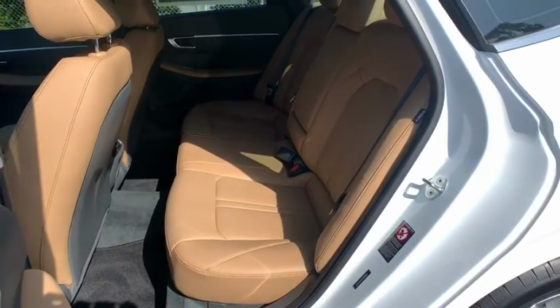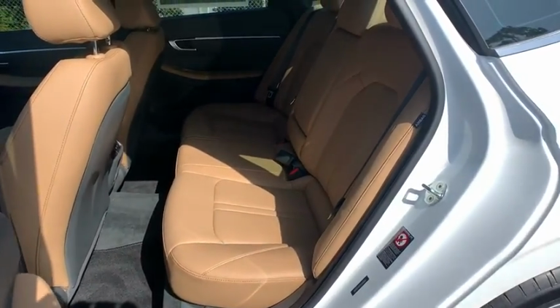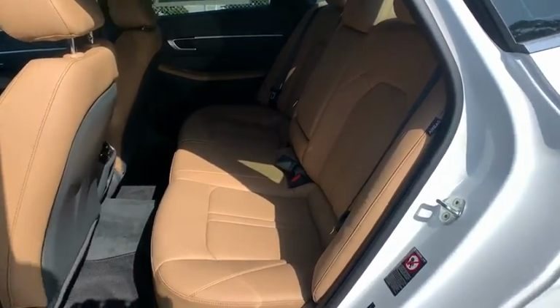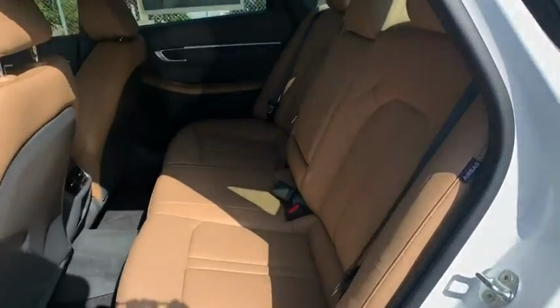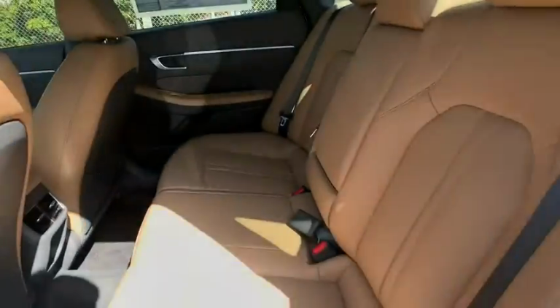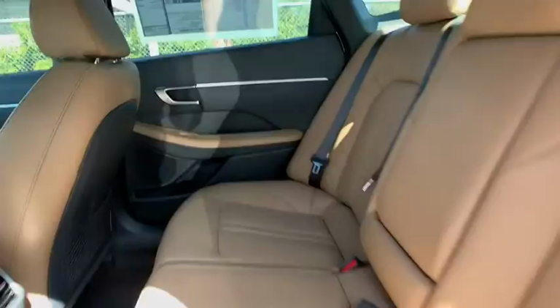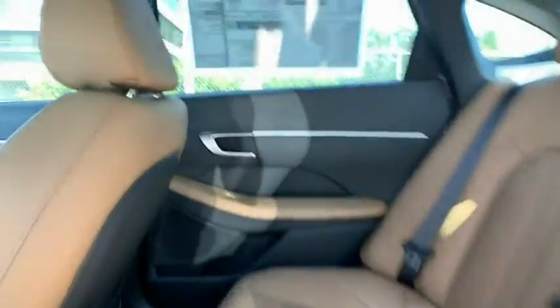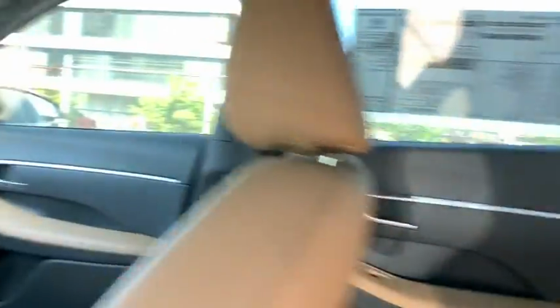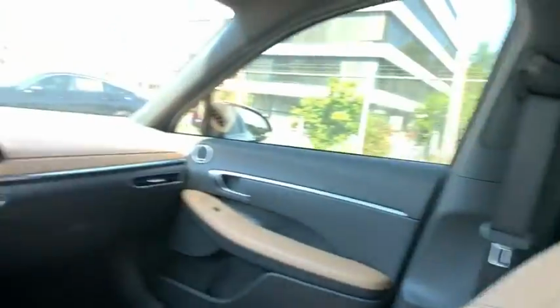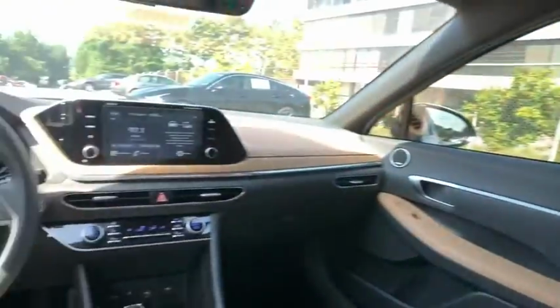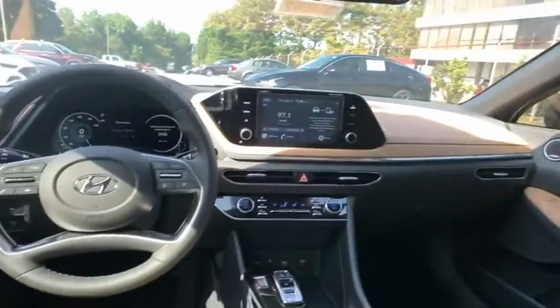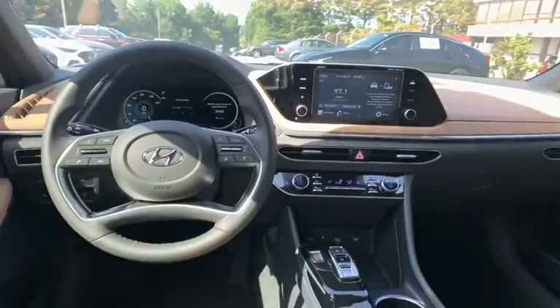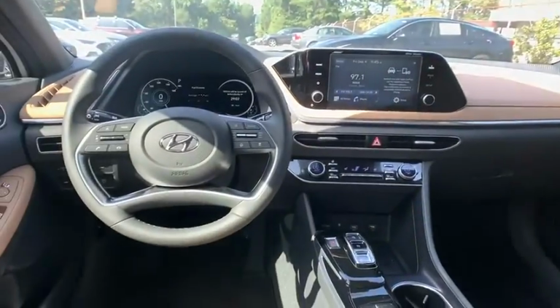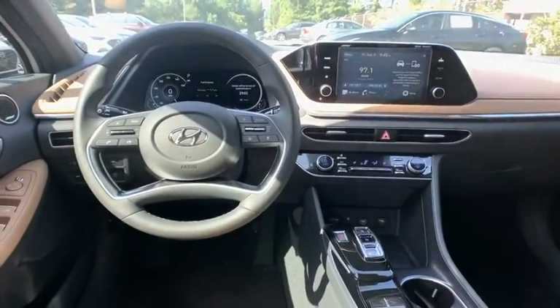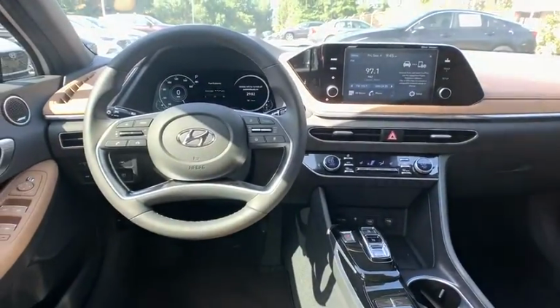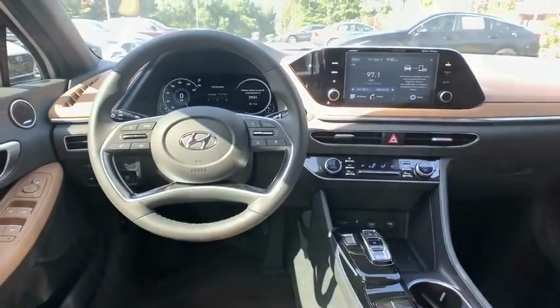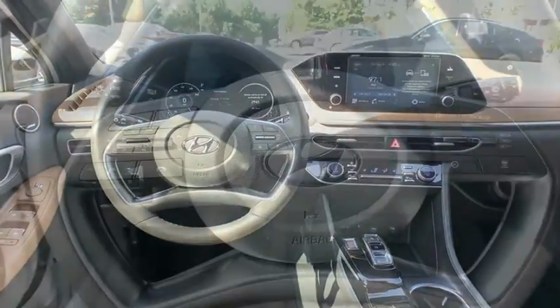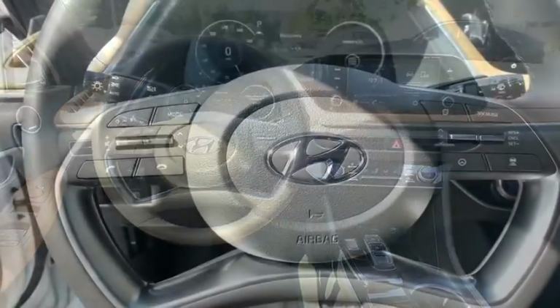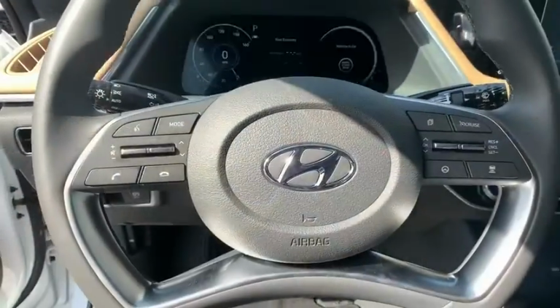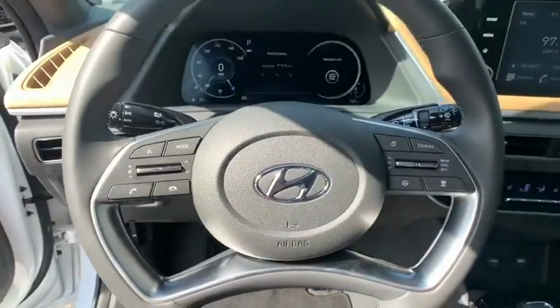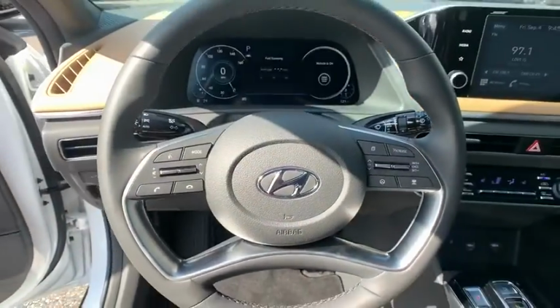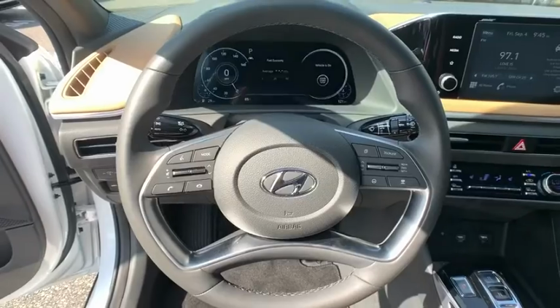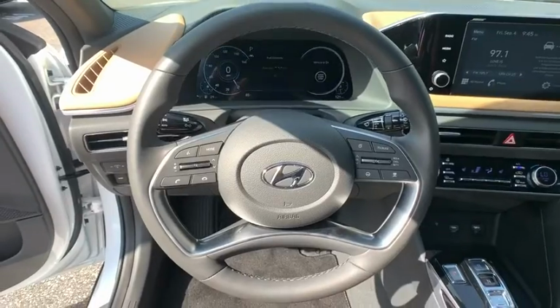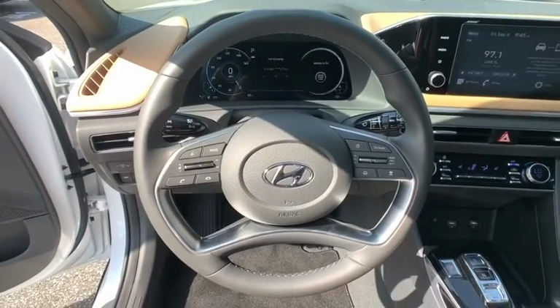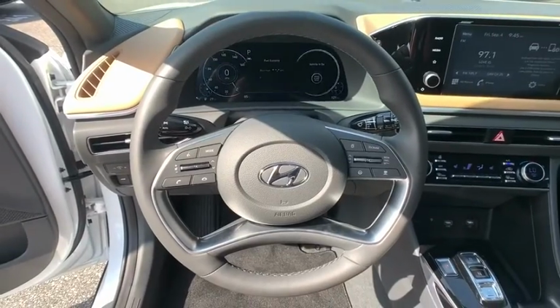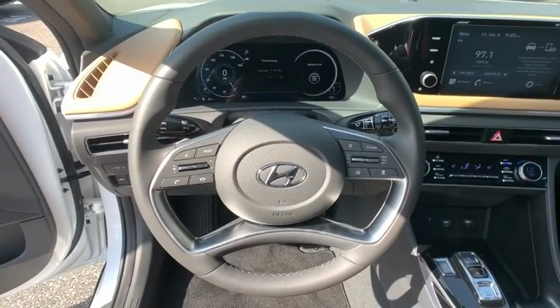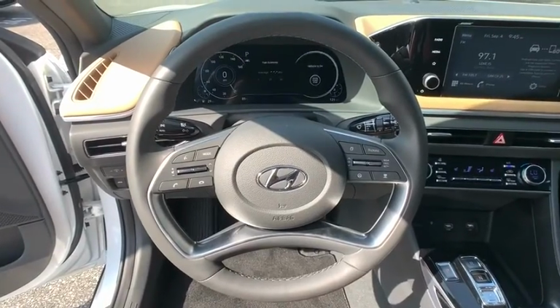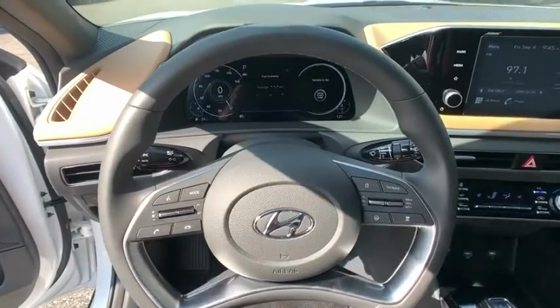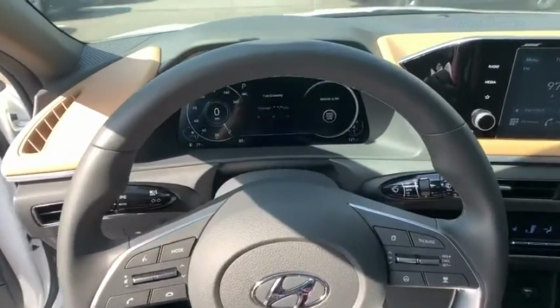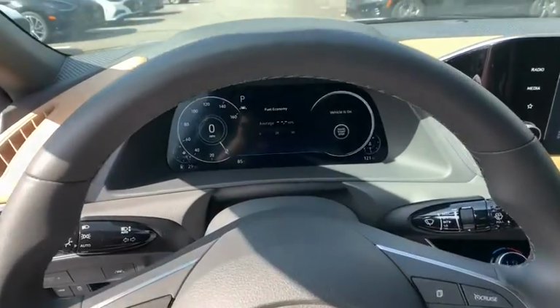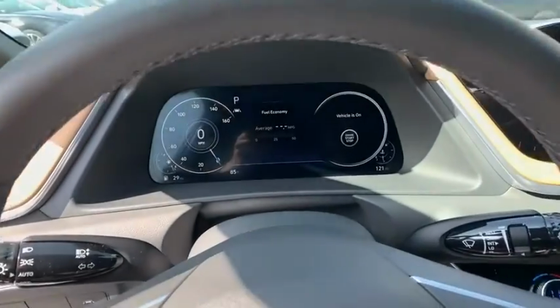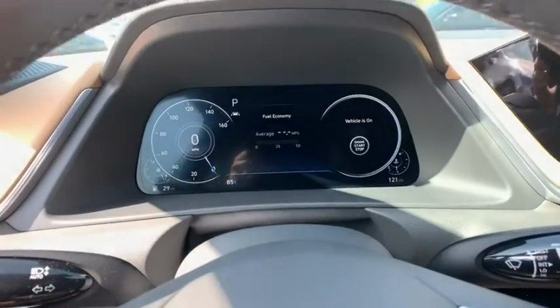Bluetooth, adjustable steering wheel, power steering, front wheel drive, four-wheel disc brakes, aluminum wheels, cruise control, keyless start, rear defrost.